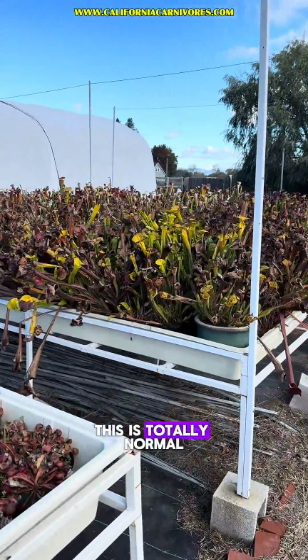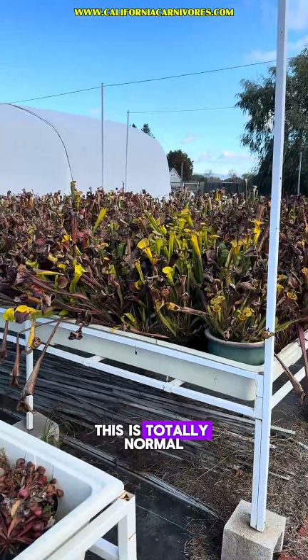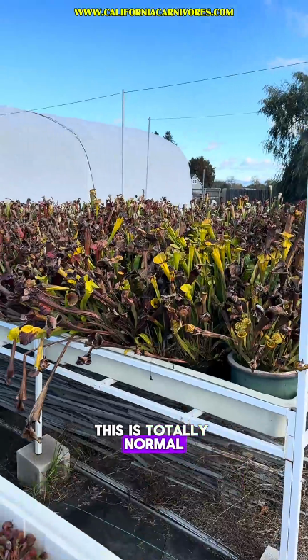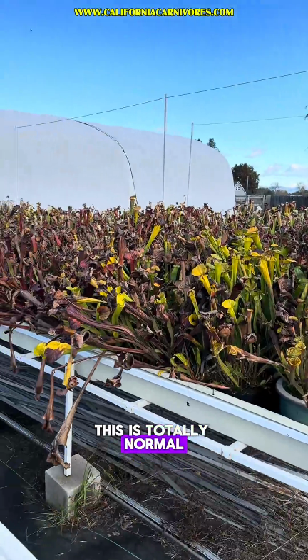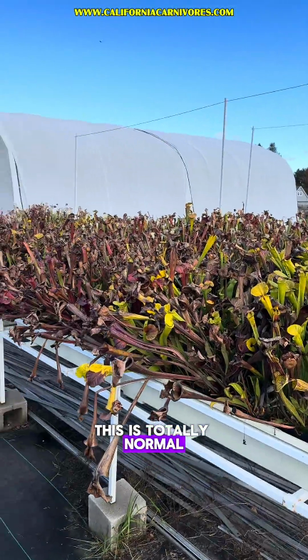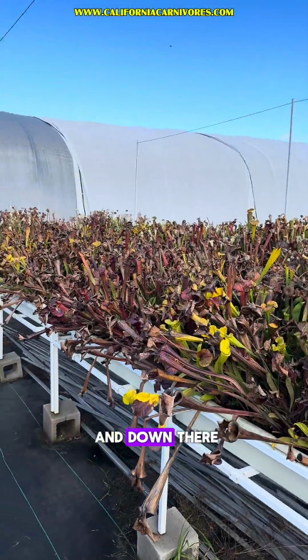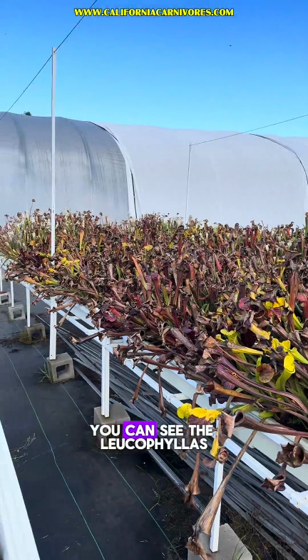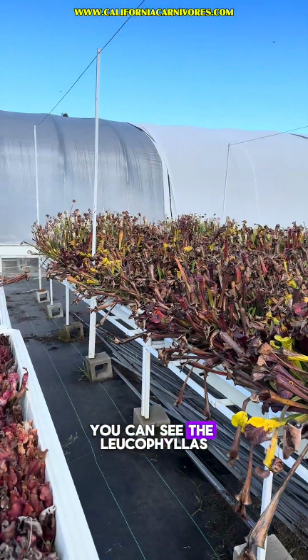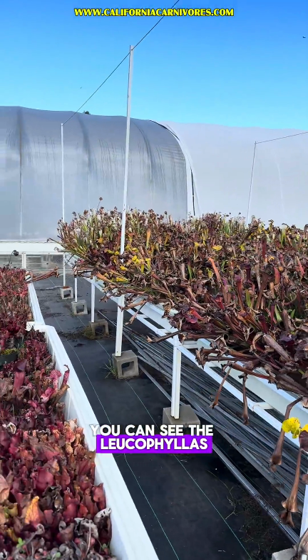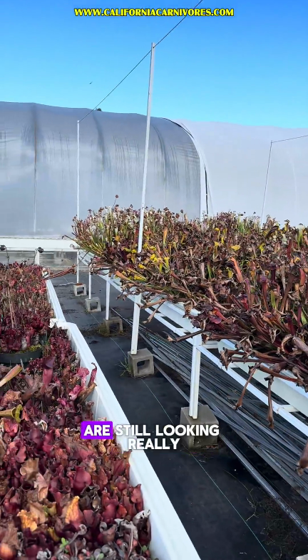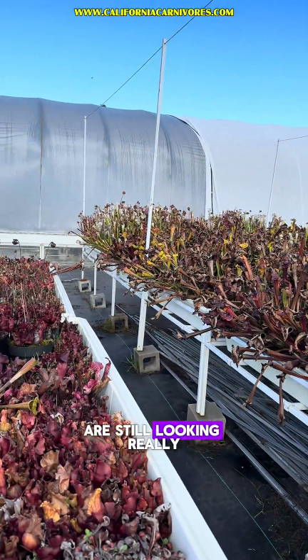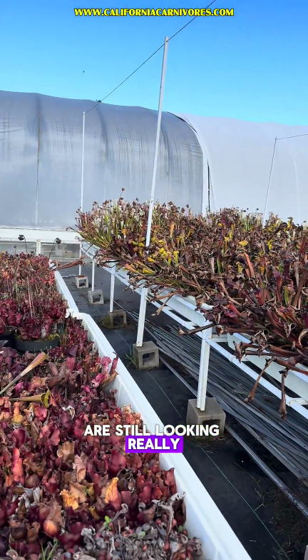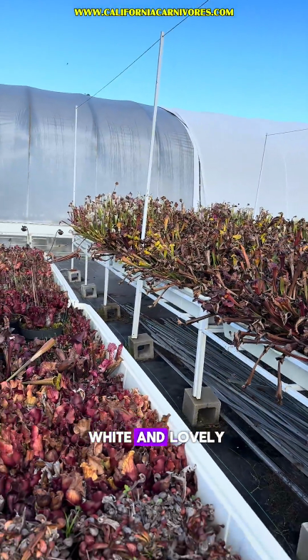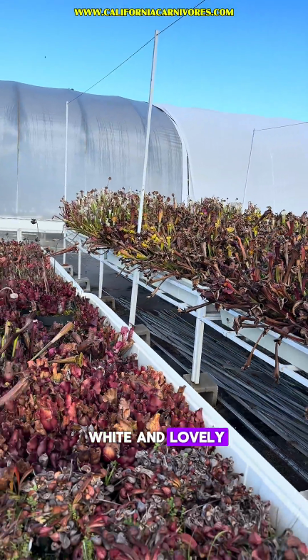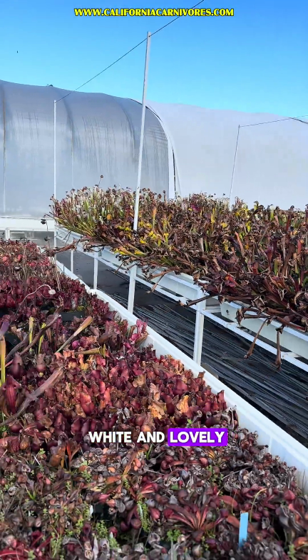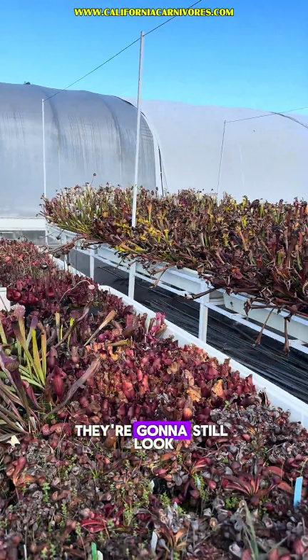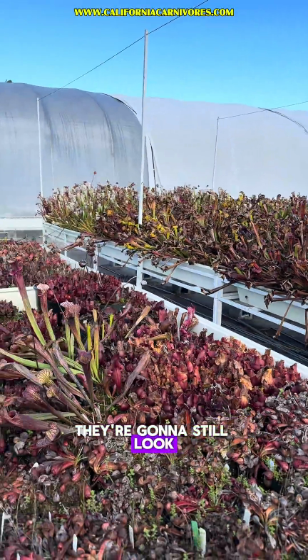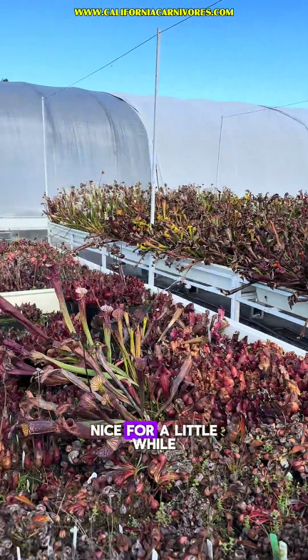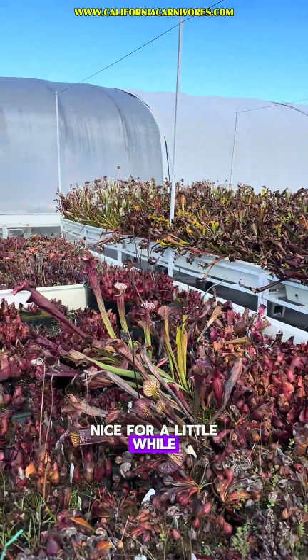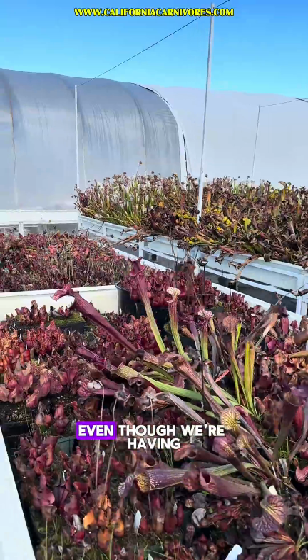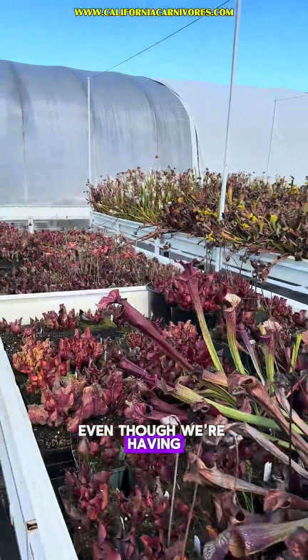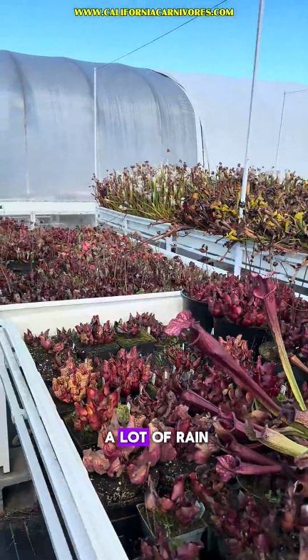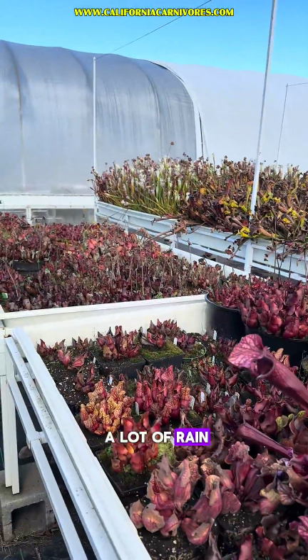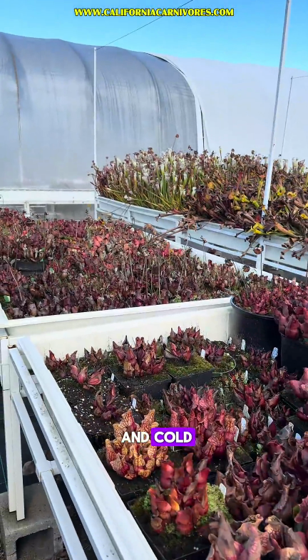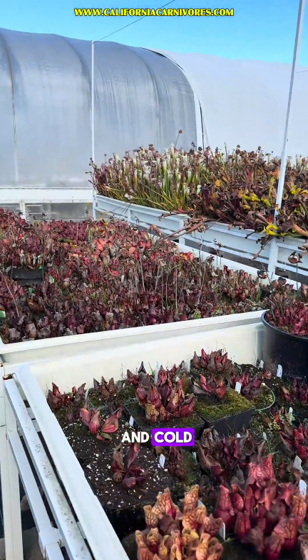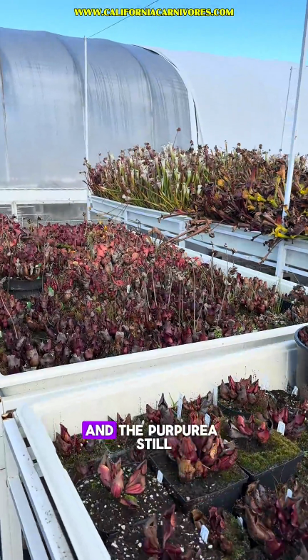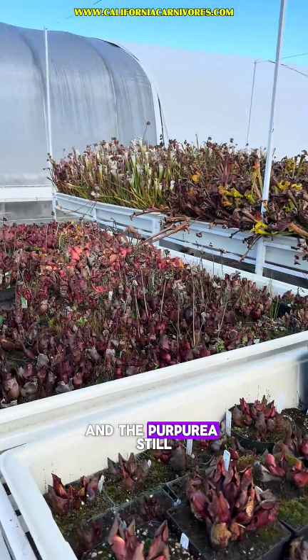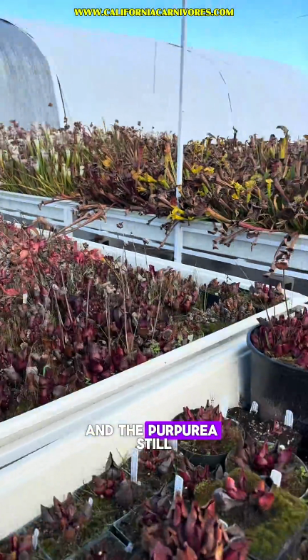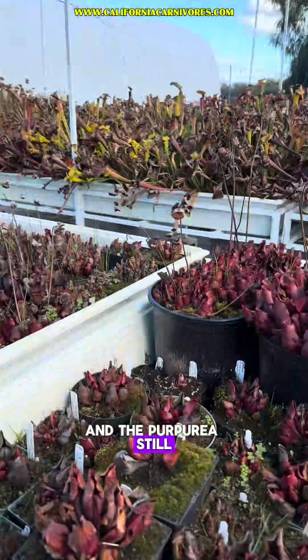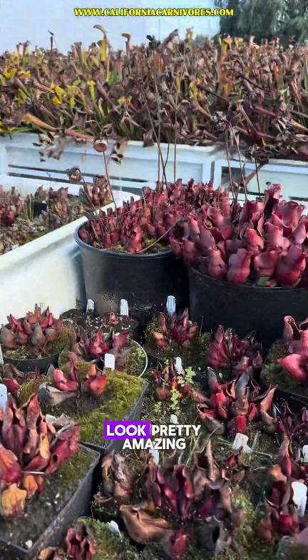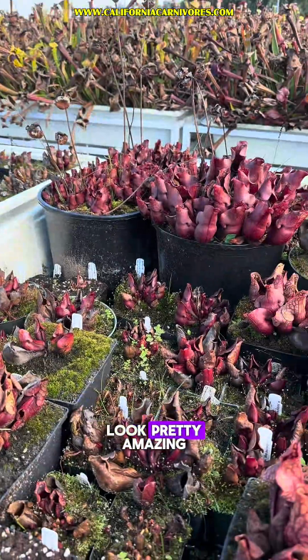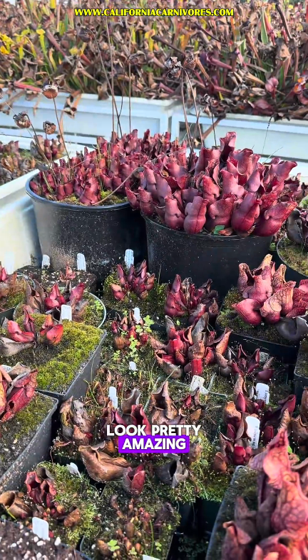This is totally normal, and down there you can see the leucophylla are still looking really white and lovely. They're going to still look nice for a little while even though we're having a lot of rain and cold, and the purpurea still look pretty amazing.